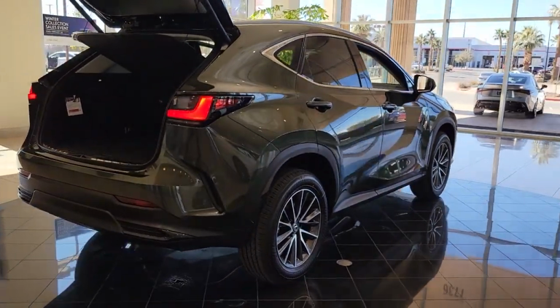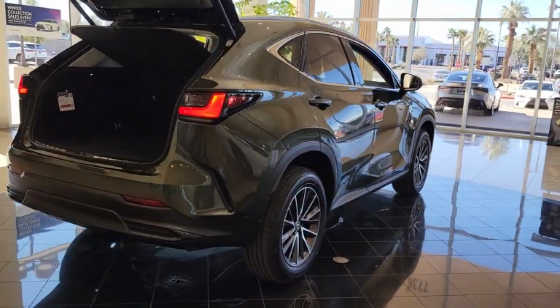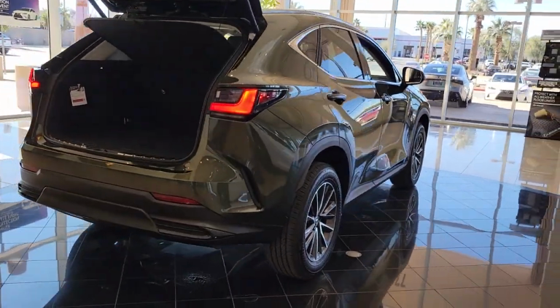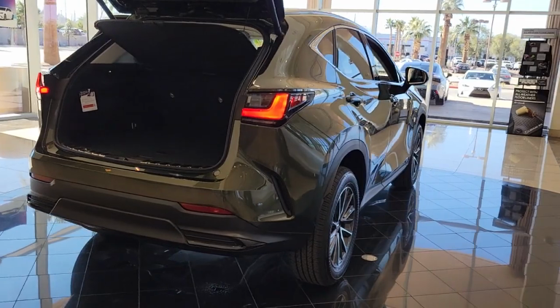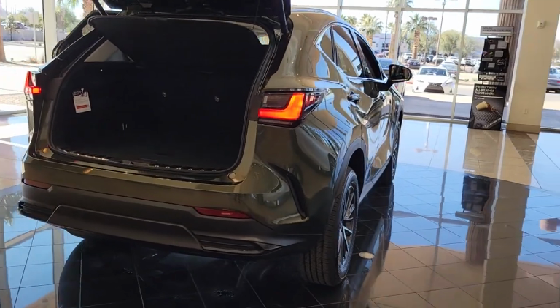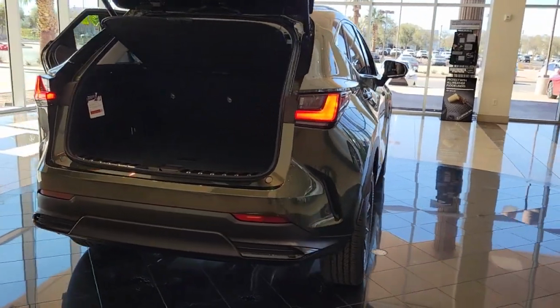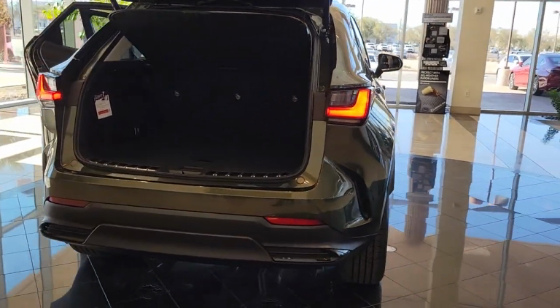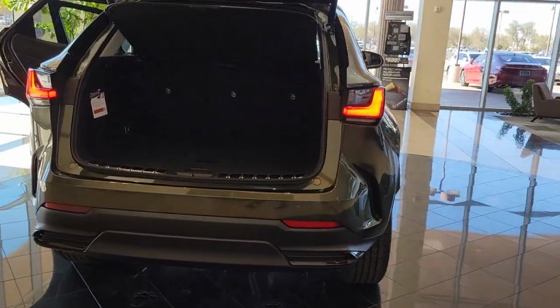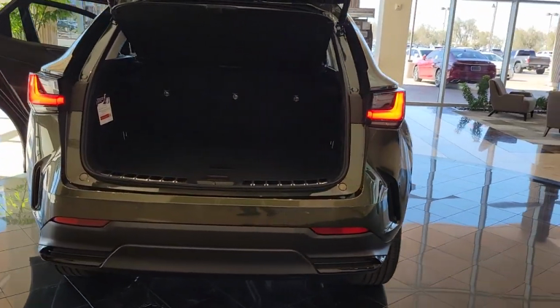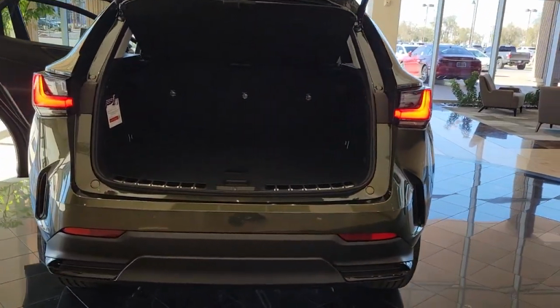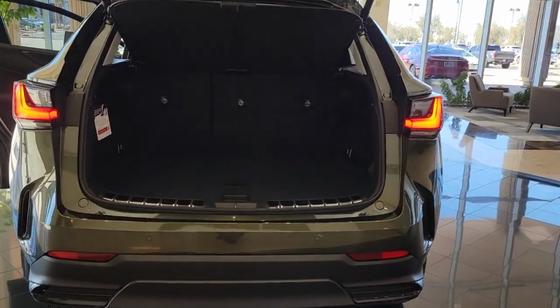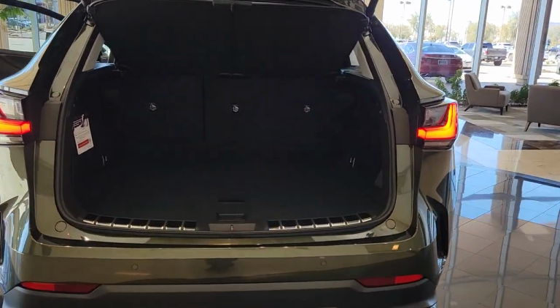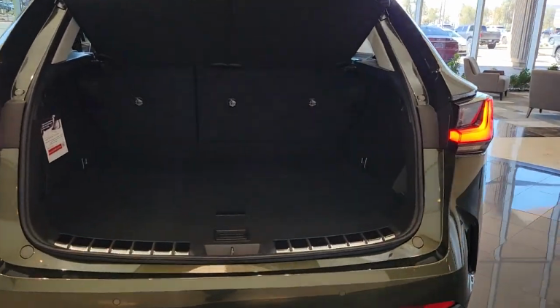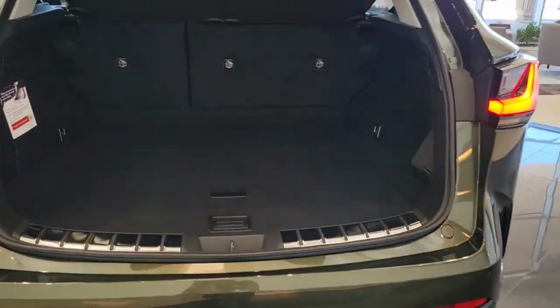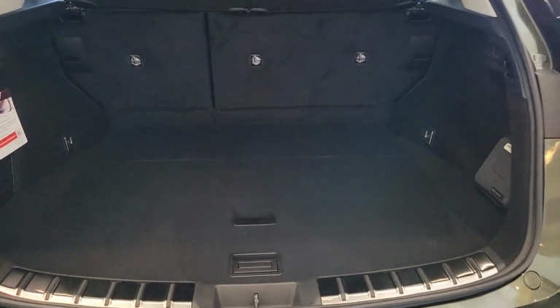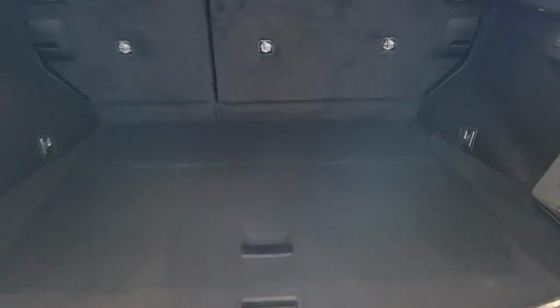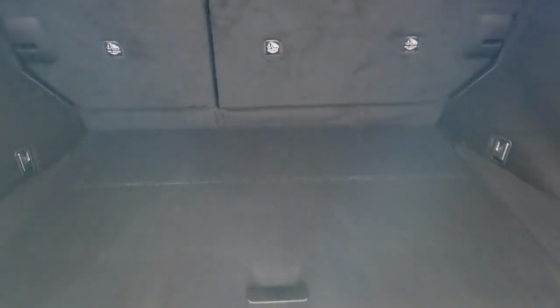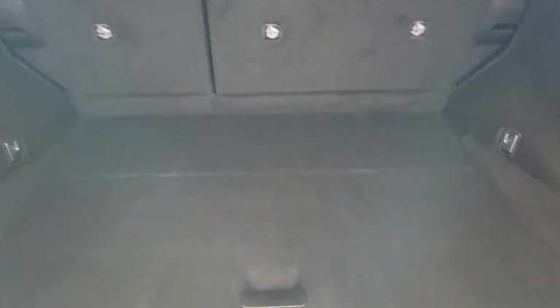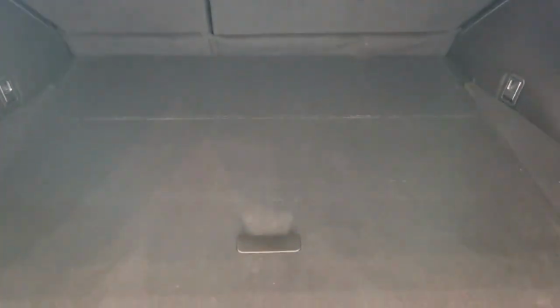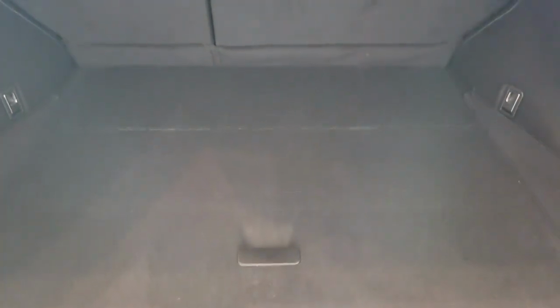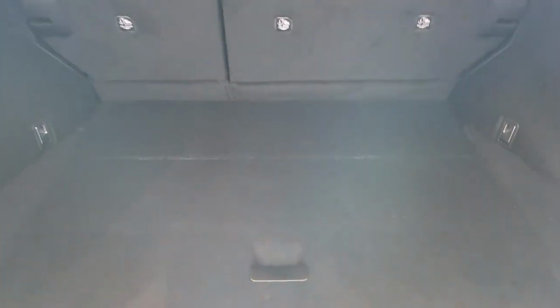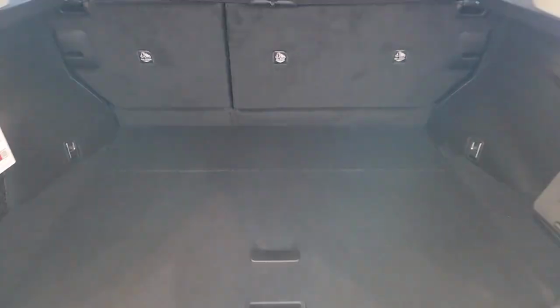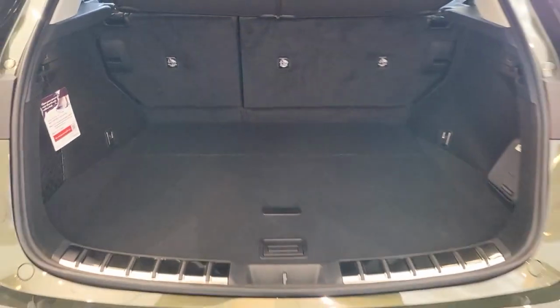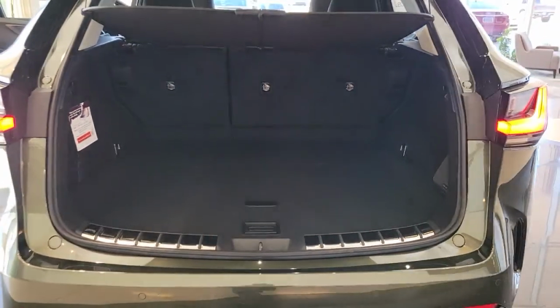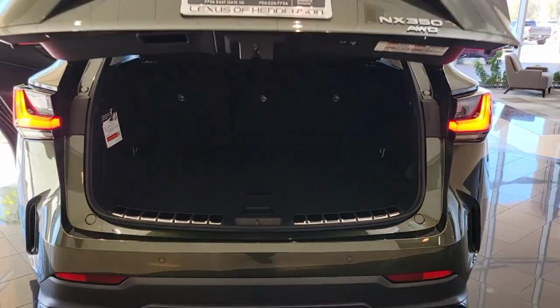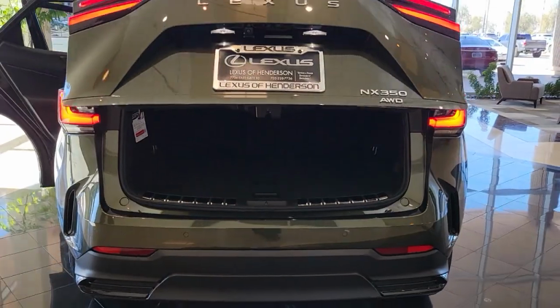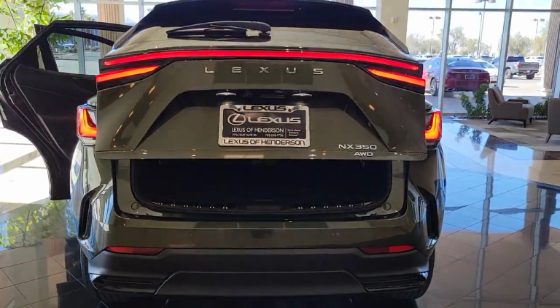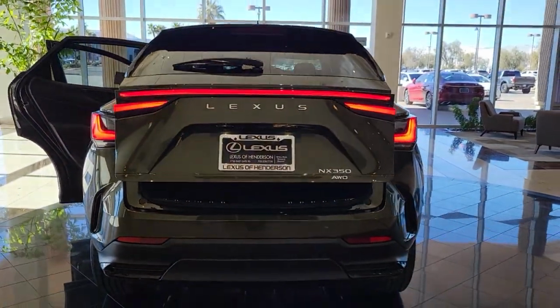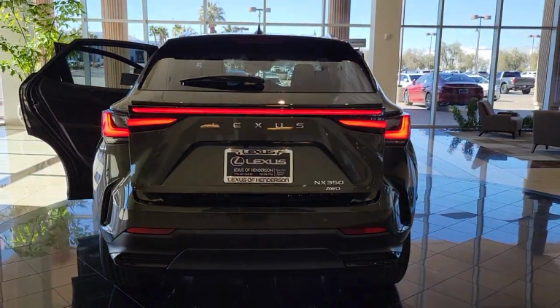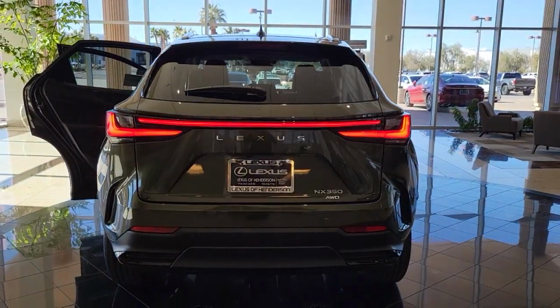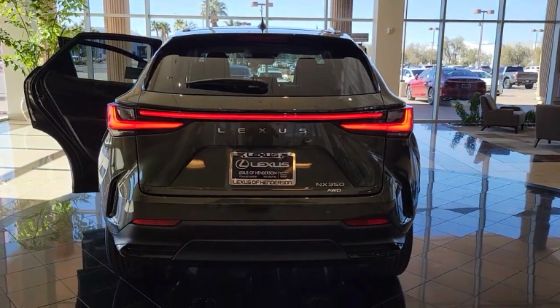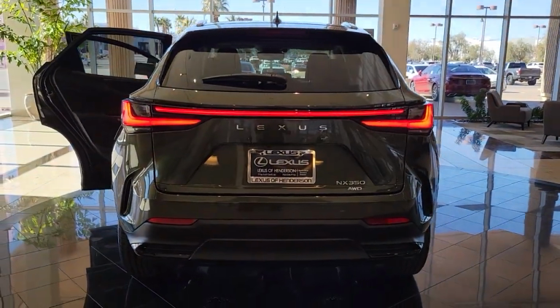The following are some of this vehicle's highlighted options: navigation system, keyless entry, sun moonroof, heated mirrors, fog lamps, power passenger seat, power lift gate, satellite radio, heated front seat, alarm.